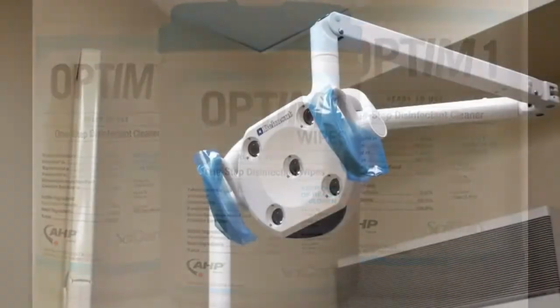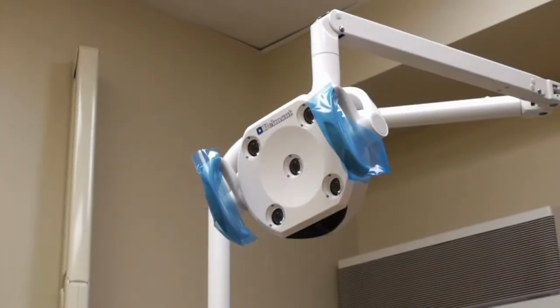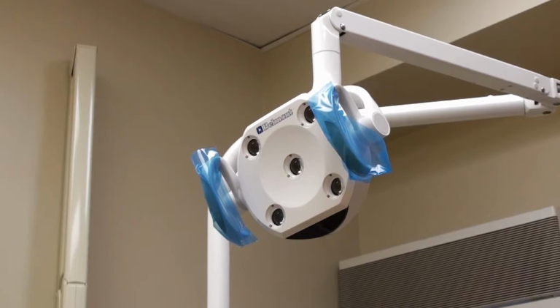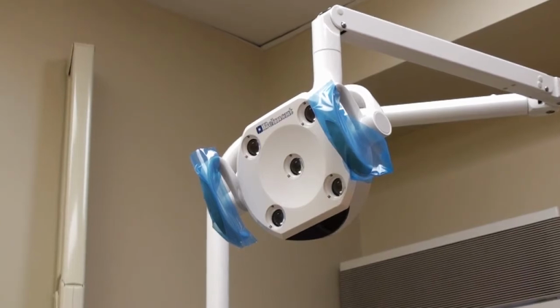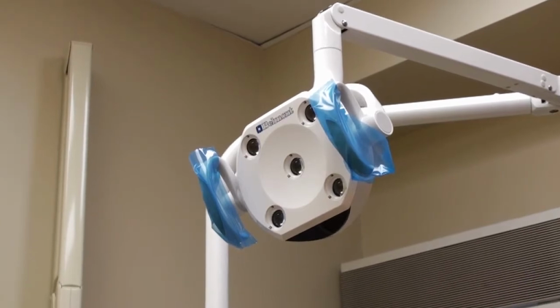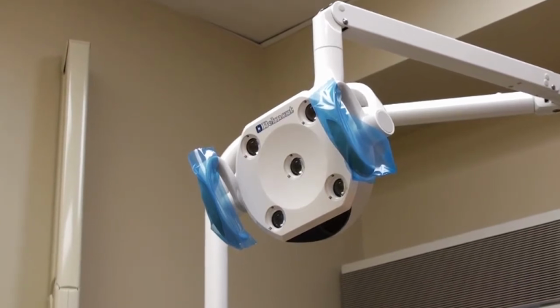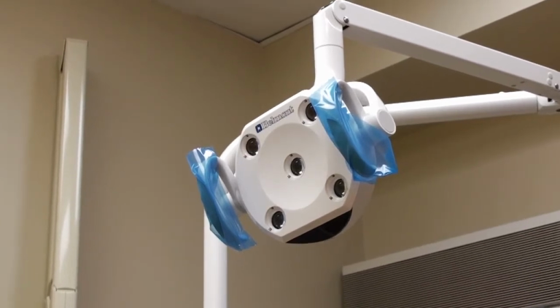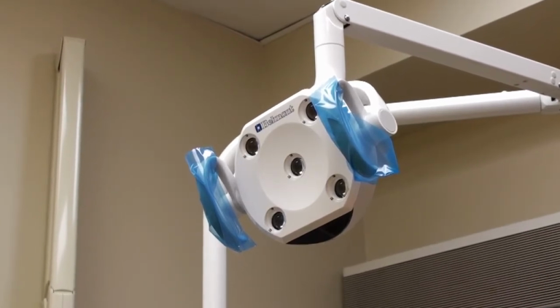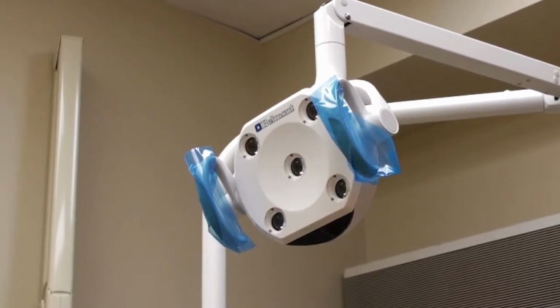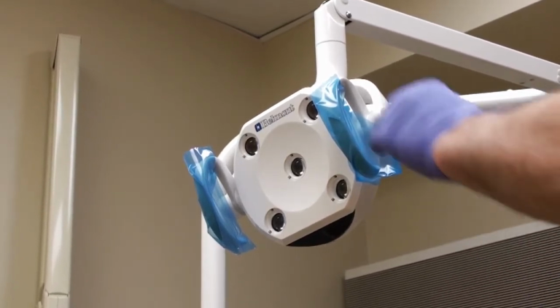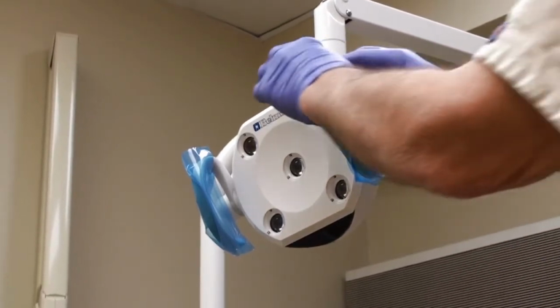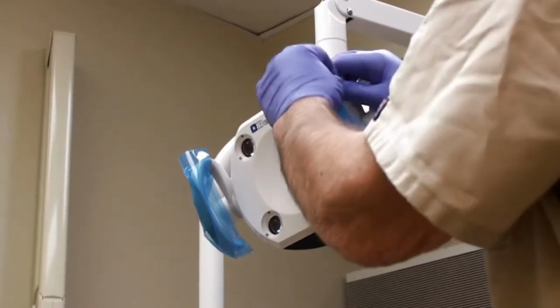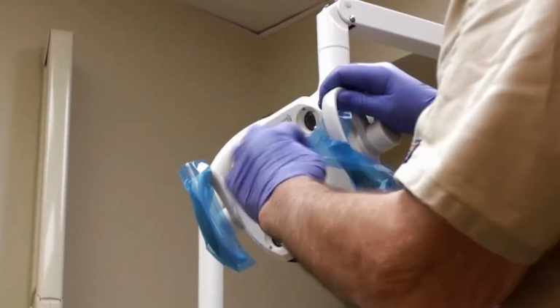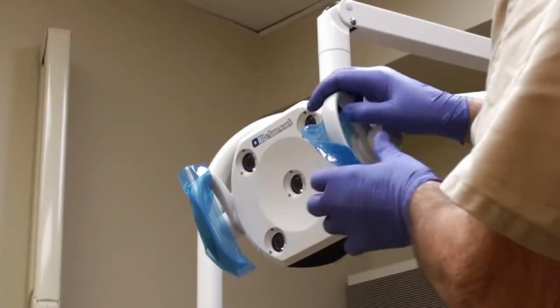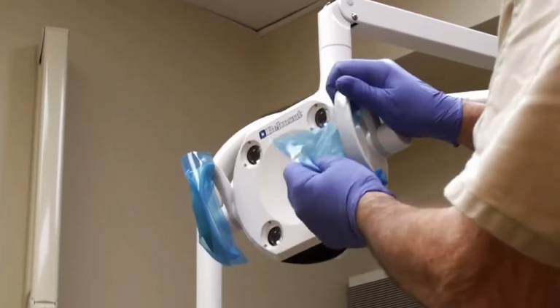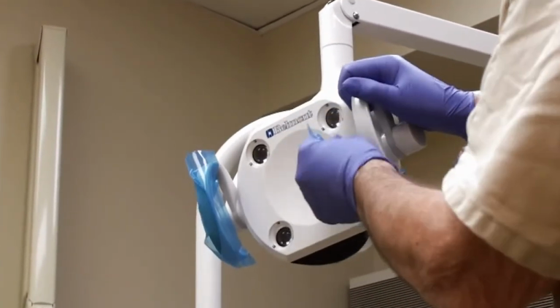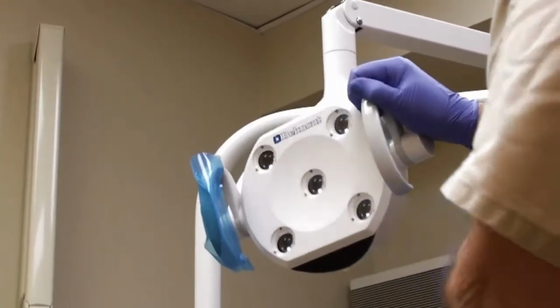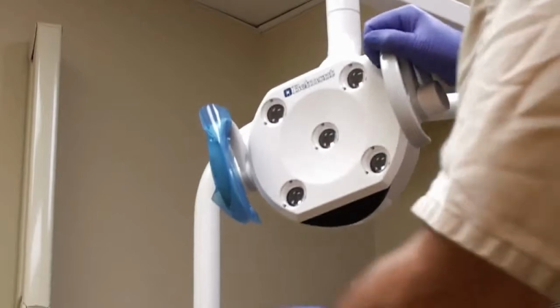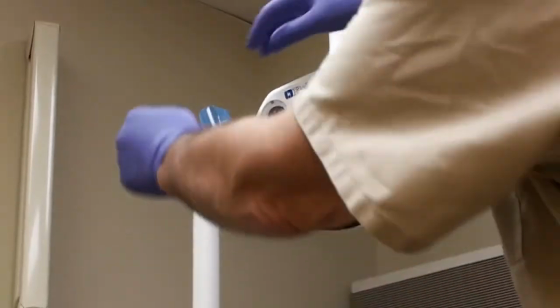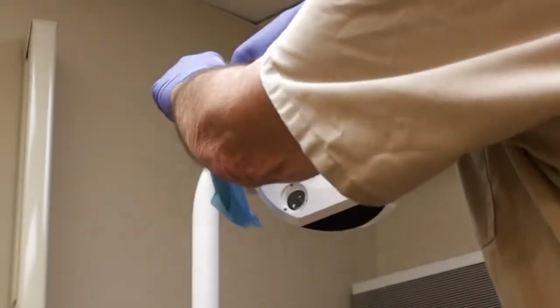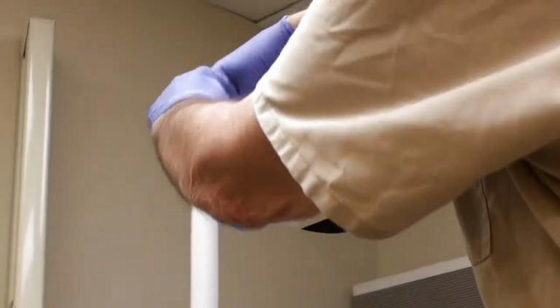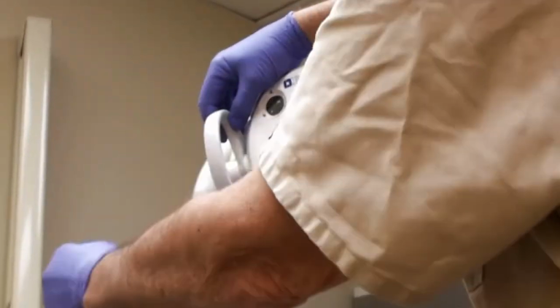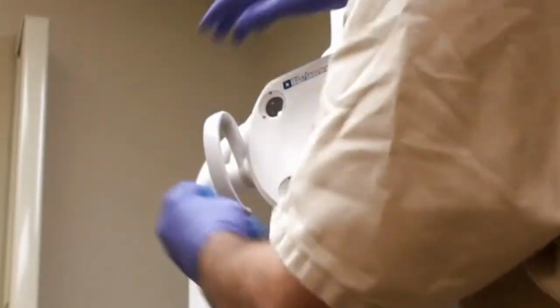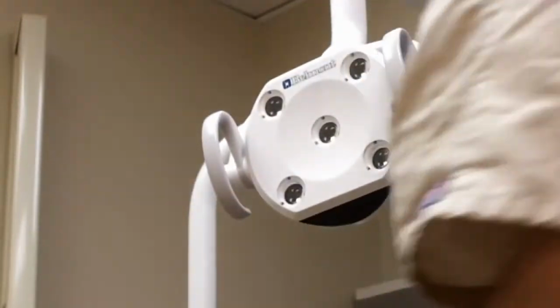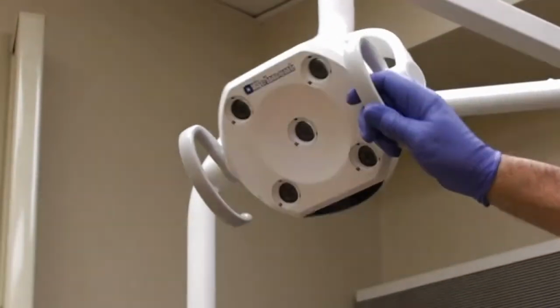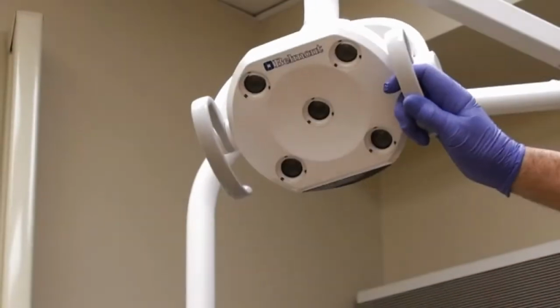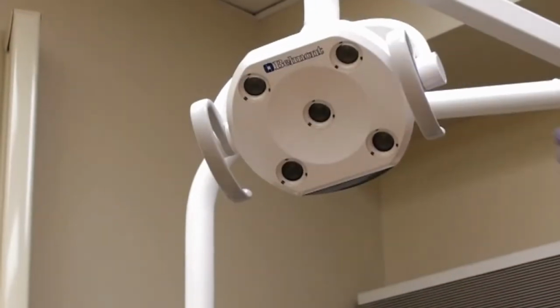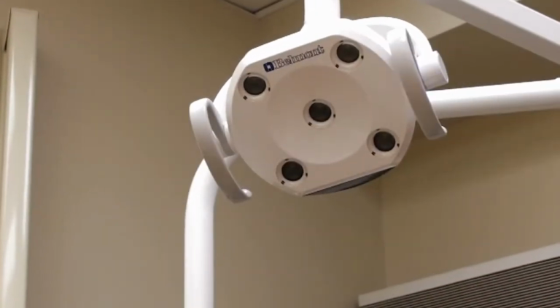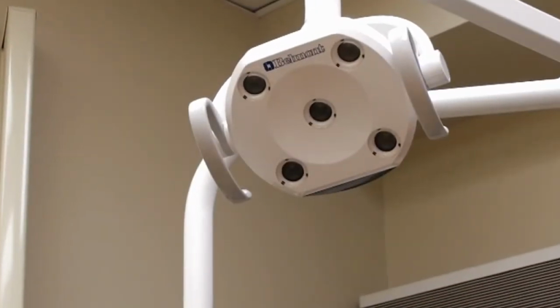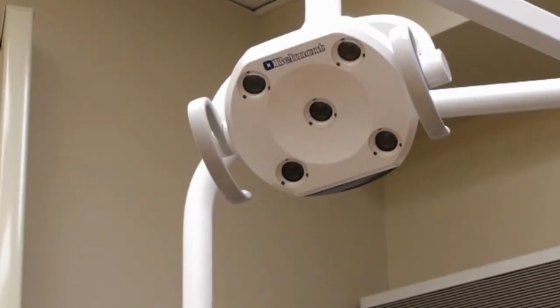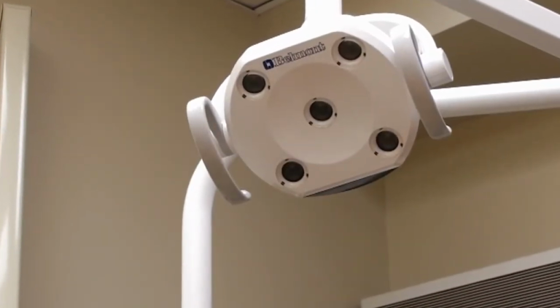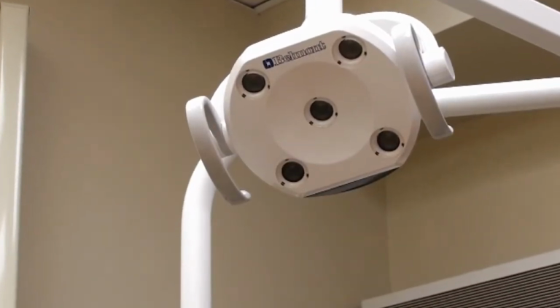Surfaces that are frequently touched during patient care are protected with disposable wraps. As our community gets back to a more normal way of life, we look forward to meeting your dental needs.